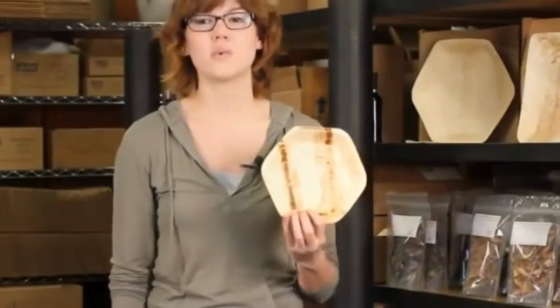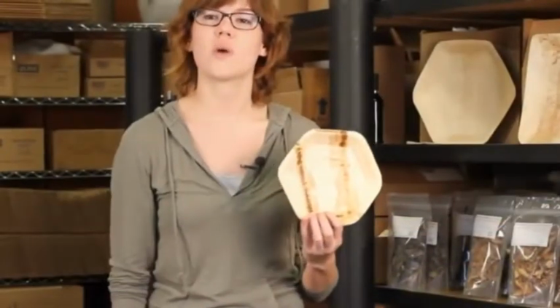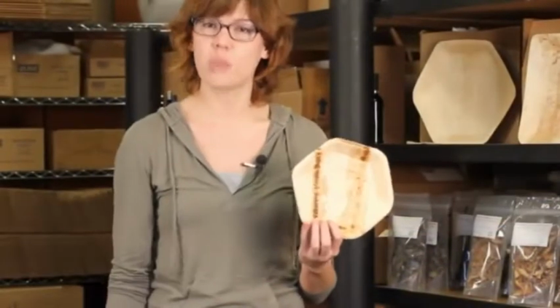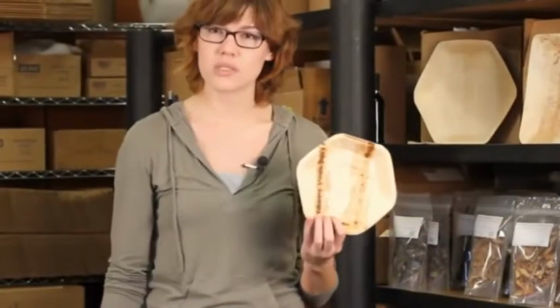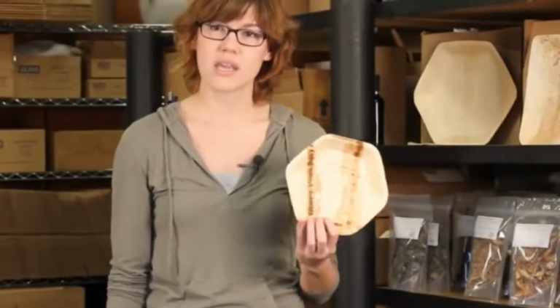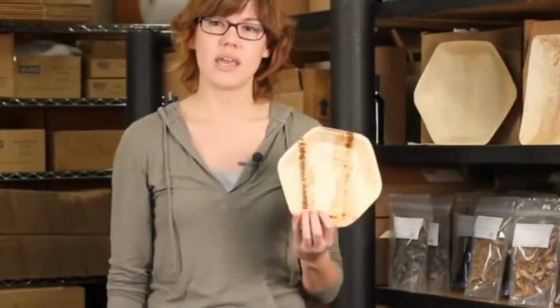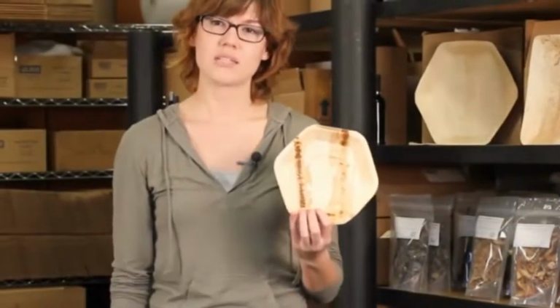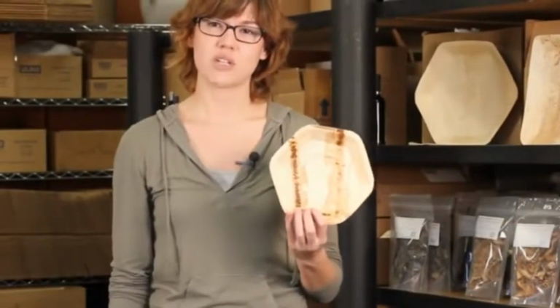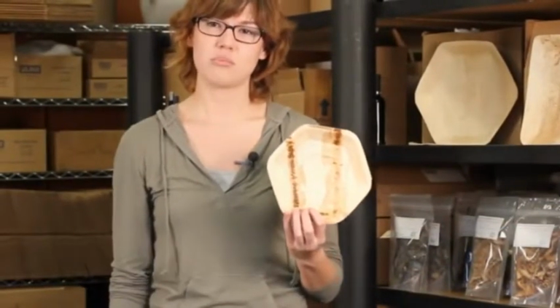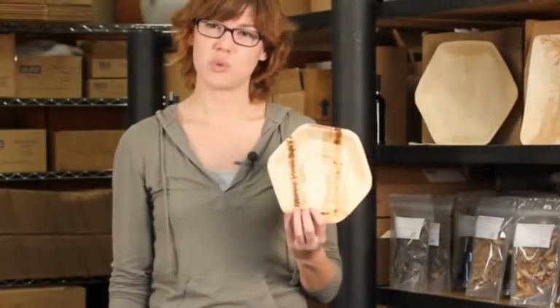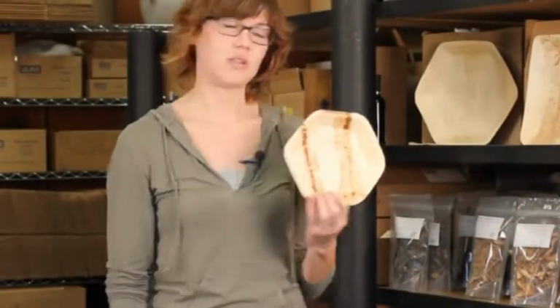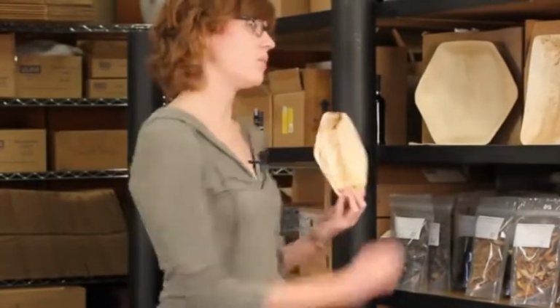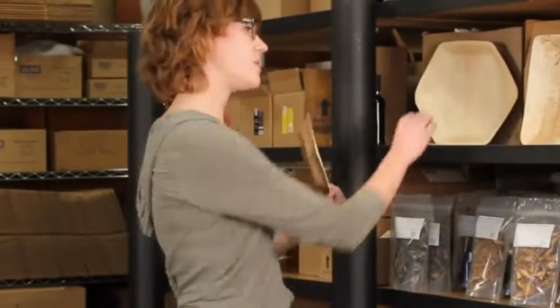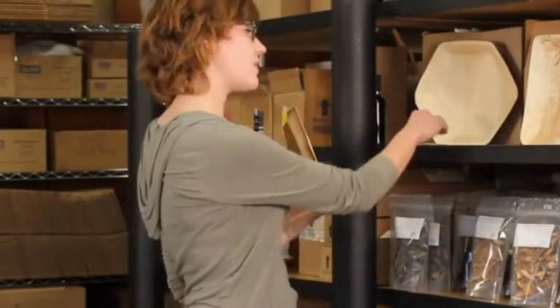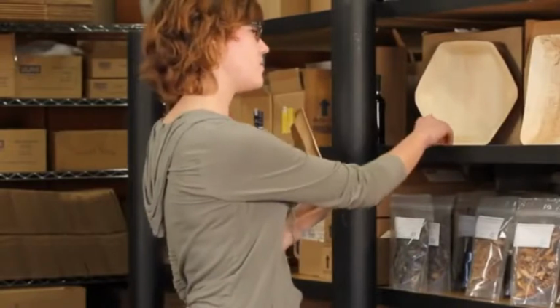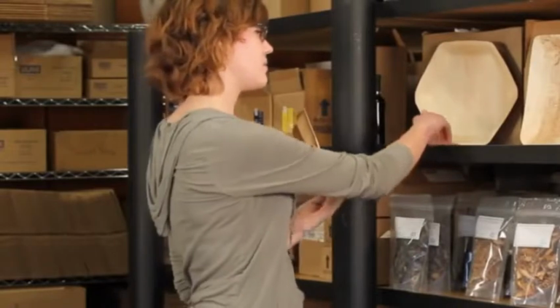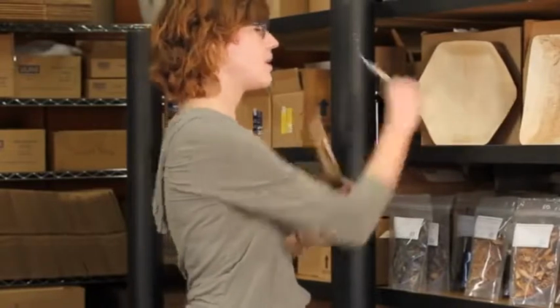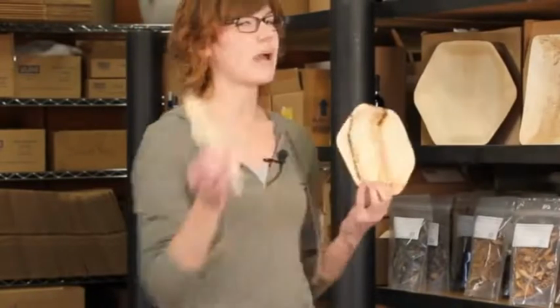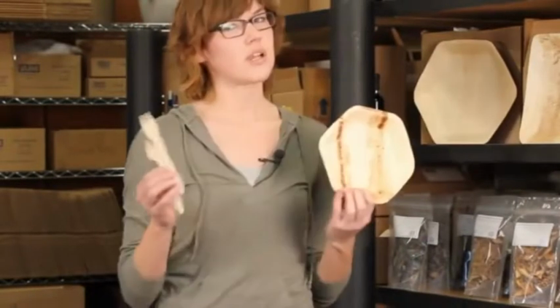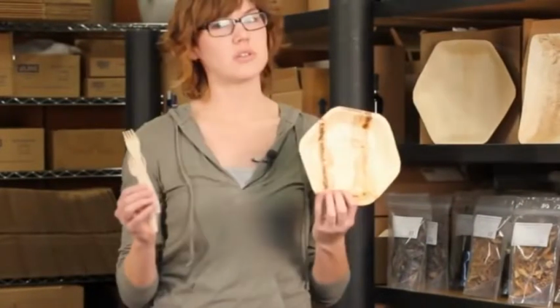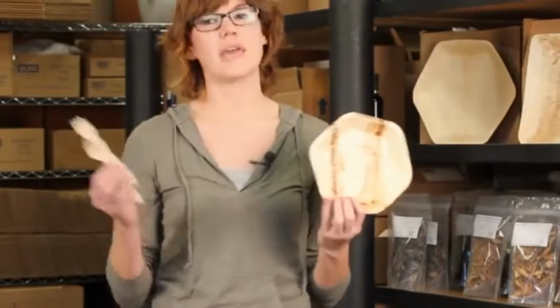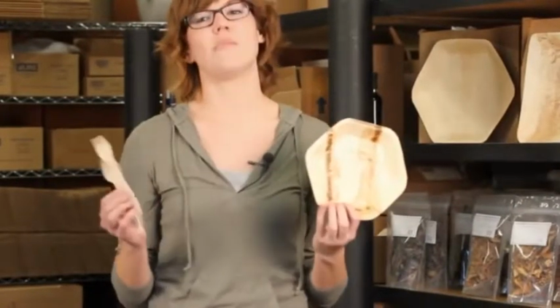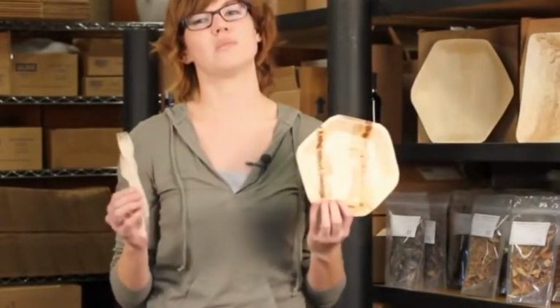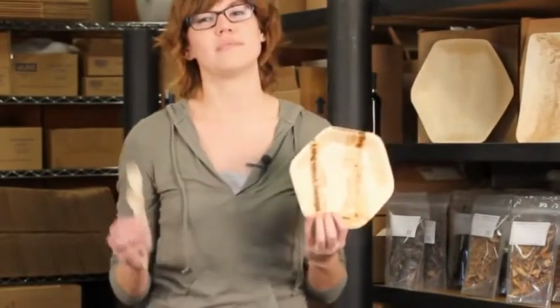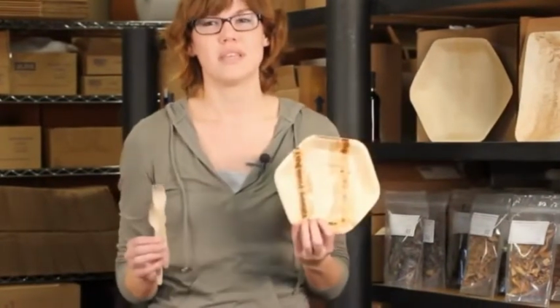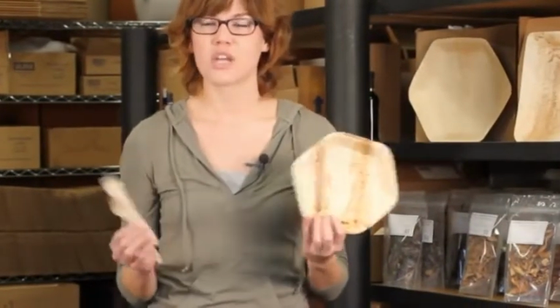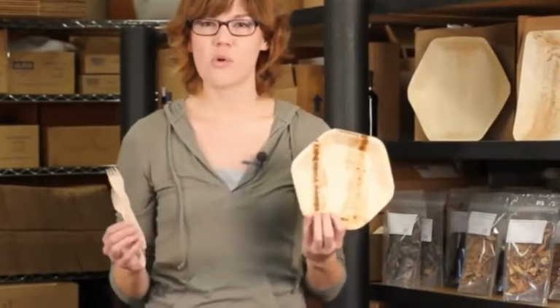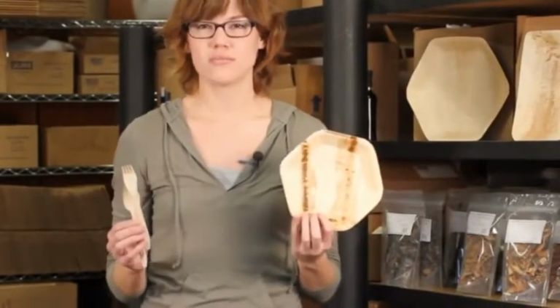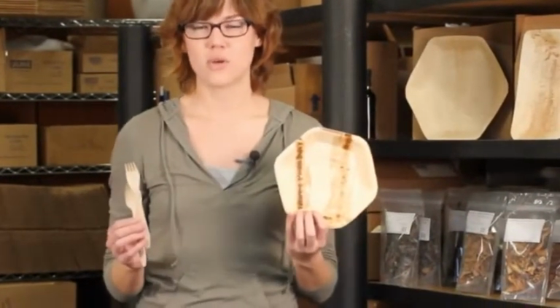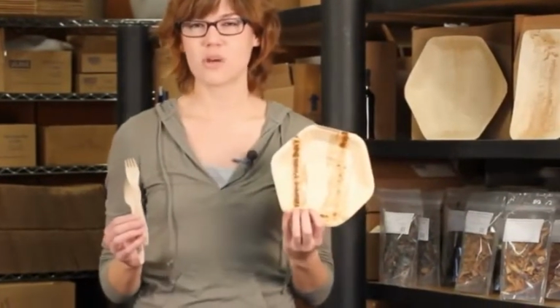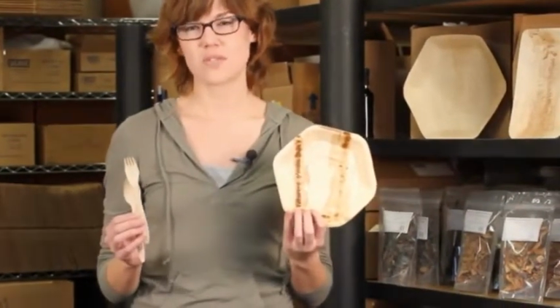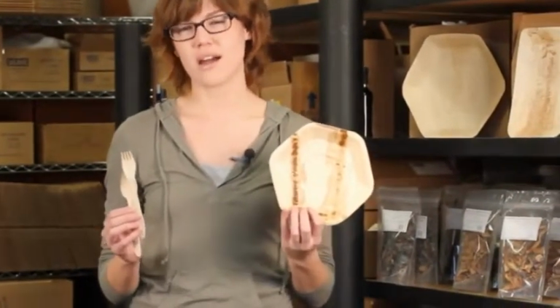We also have bowls, and it has matching birchwood cutlery, which is also biodegradable and compostable. To check out more, go to MarksFoods.com.